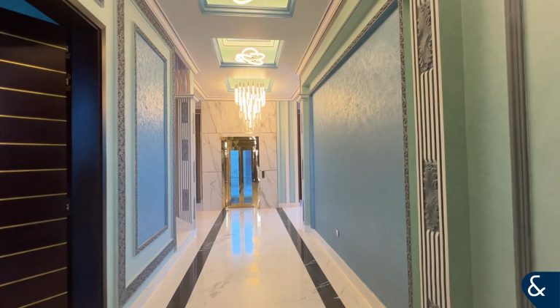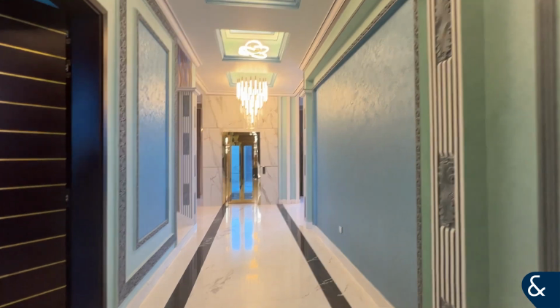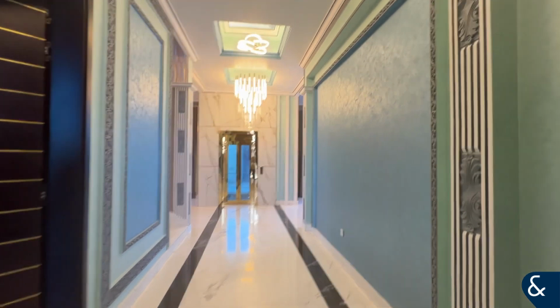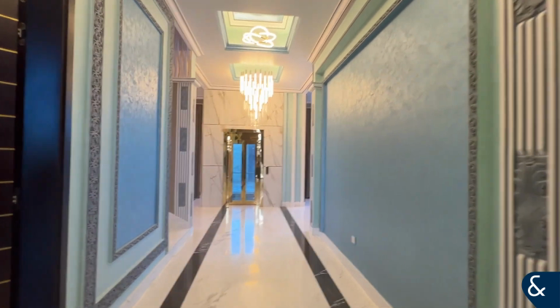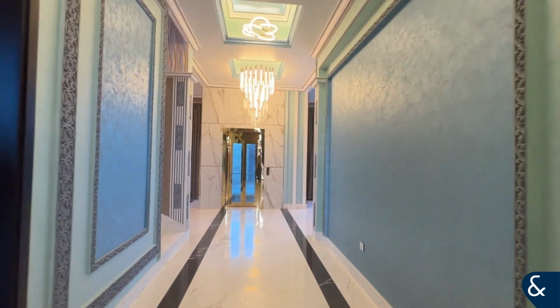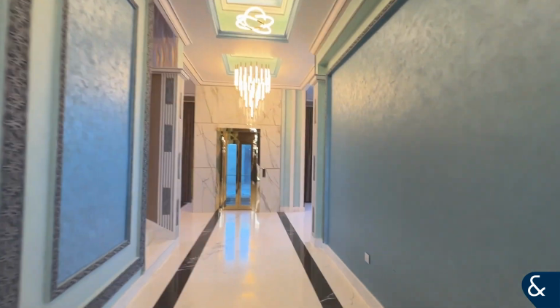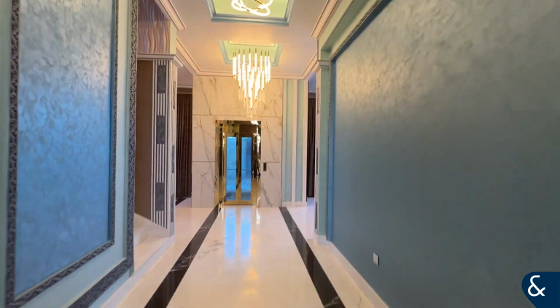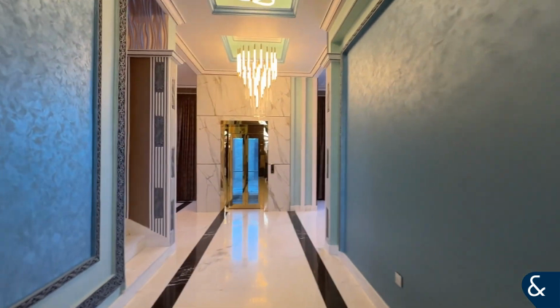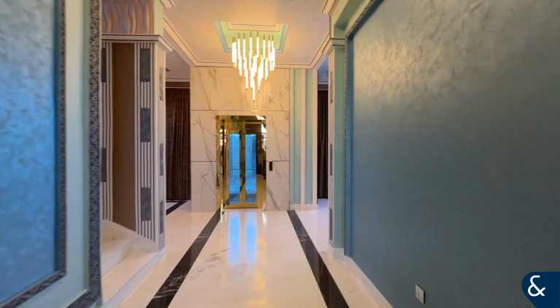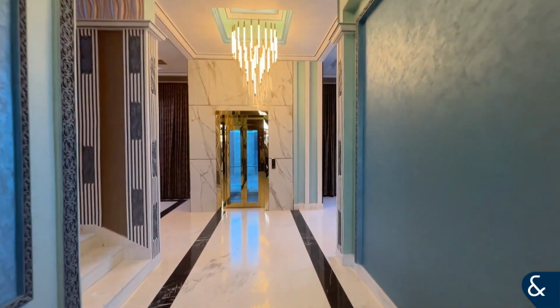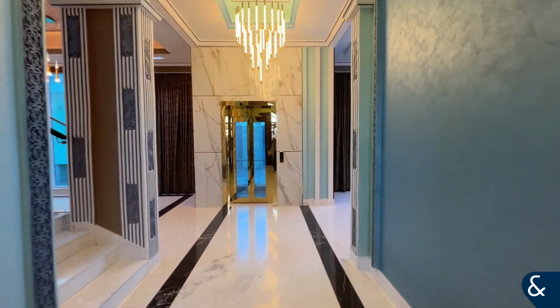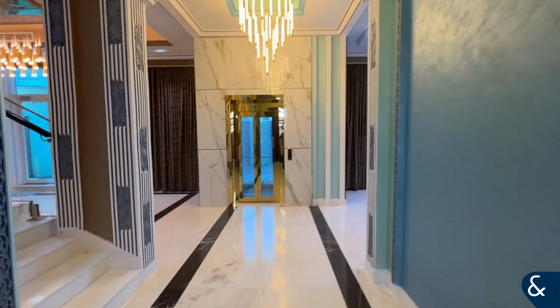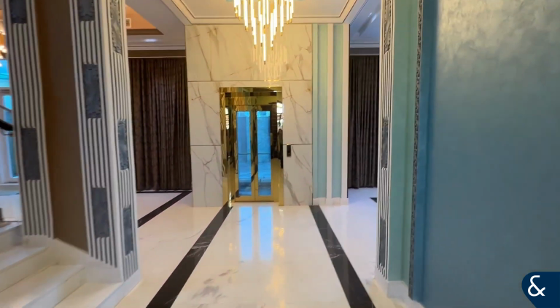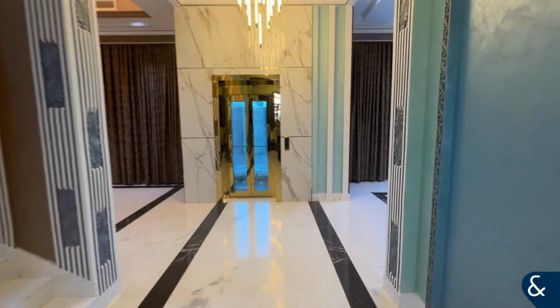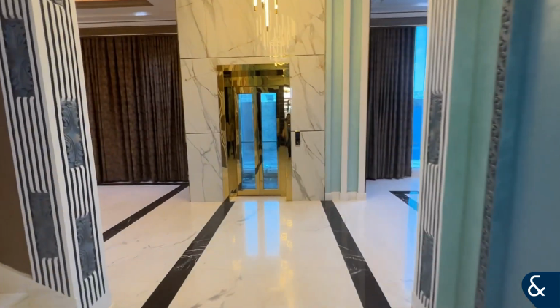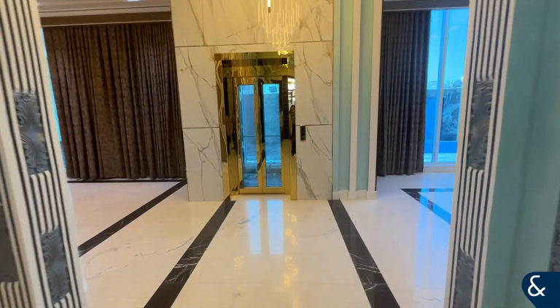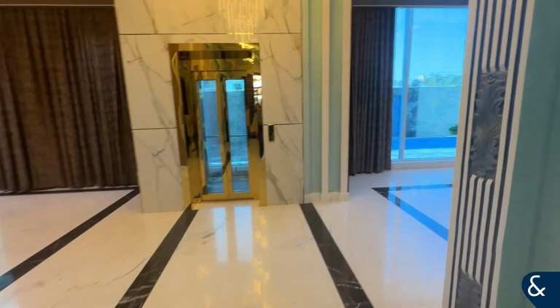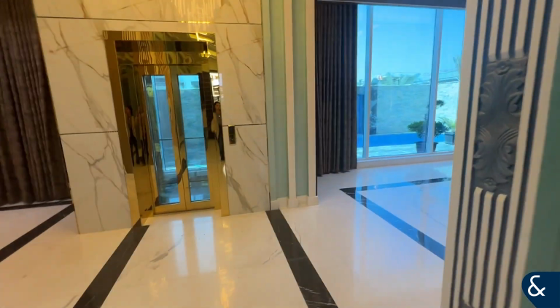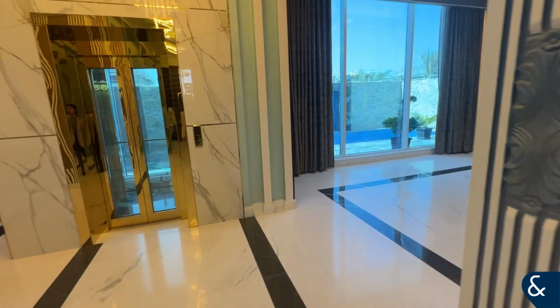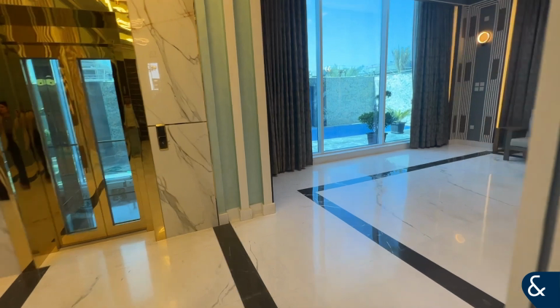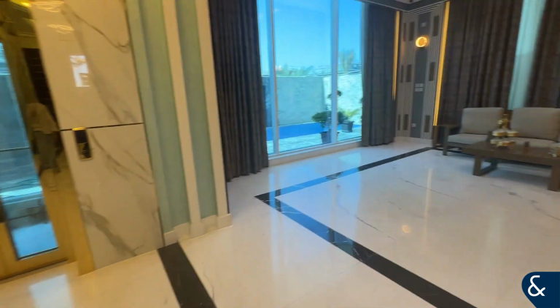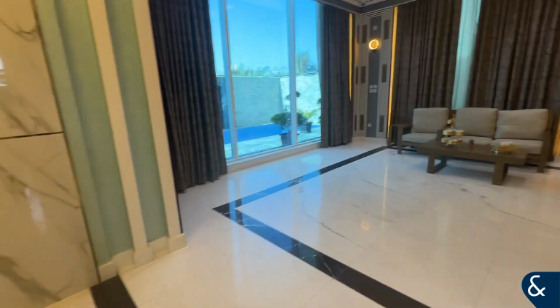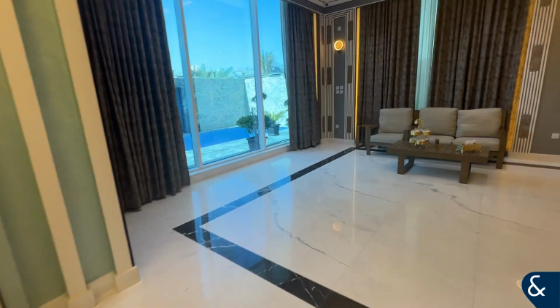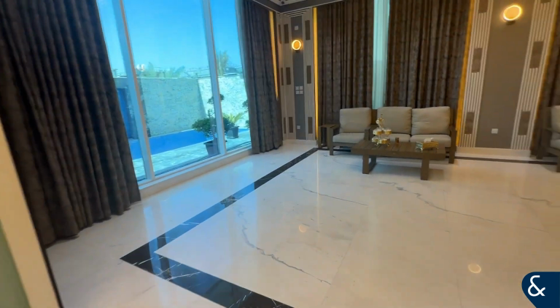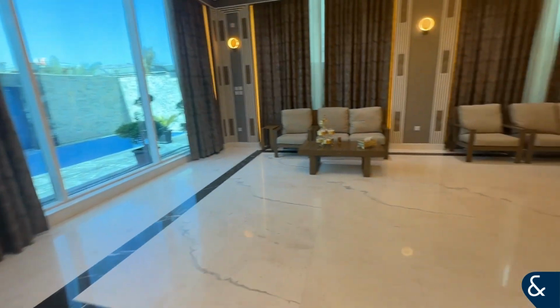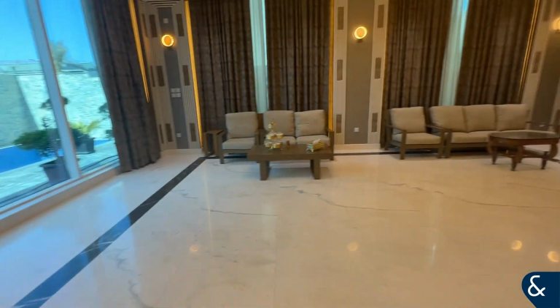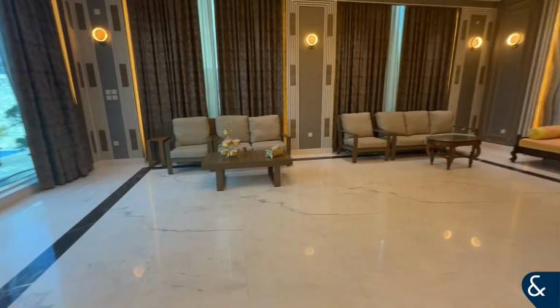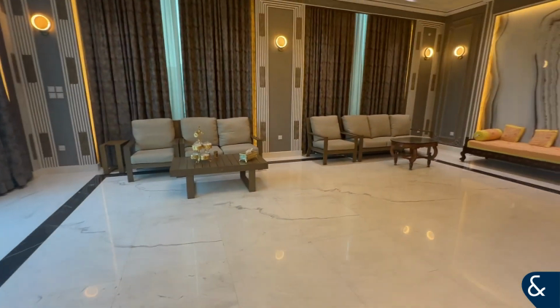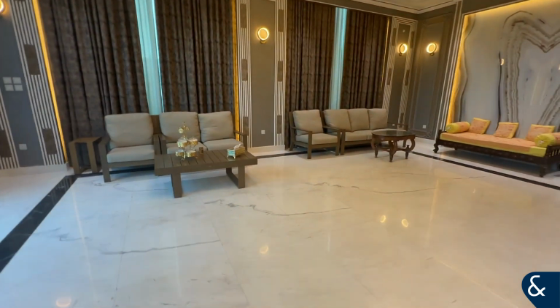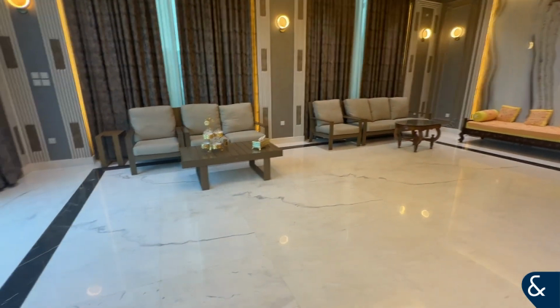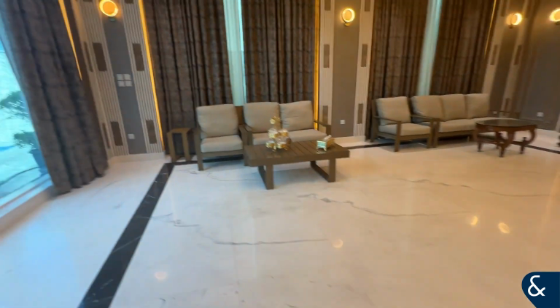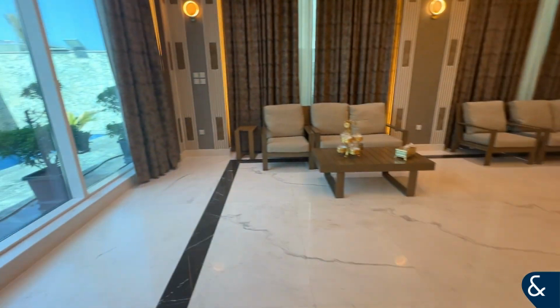Hello, my name is Tim, and today I'm going to be showing you this beautiful five-bedroom en suite villa in Nadal Sheba. If you have any questions or you'd like to book a viewing, please give me a call on 052-600-2028.